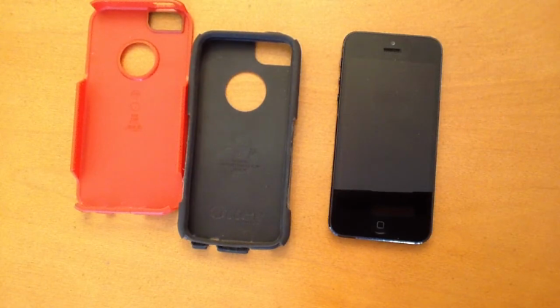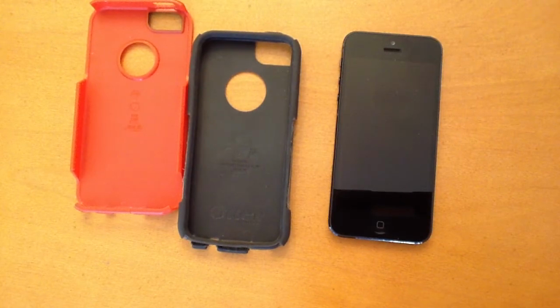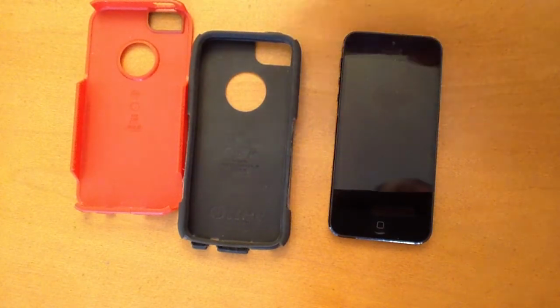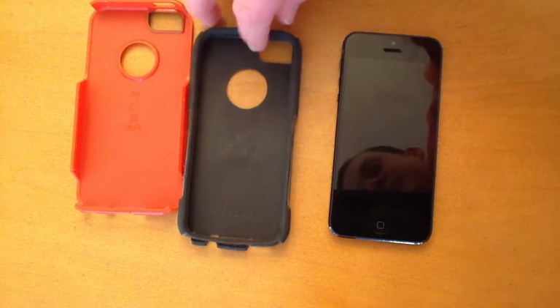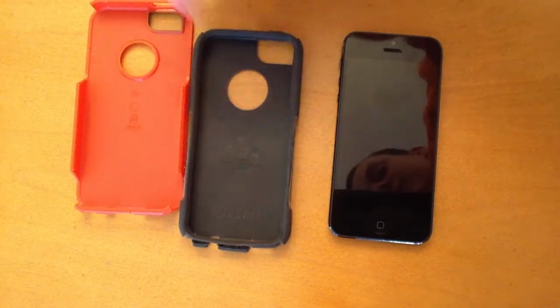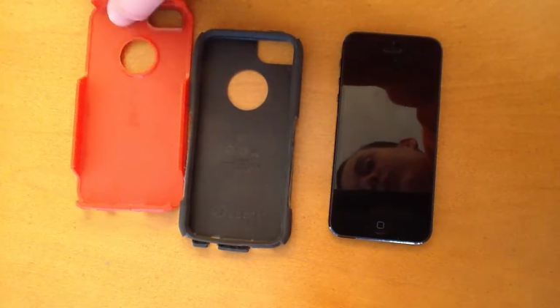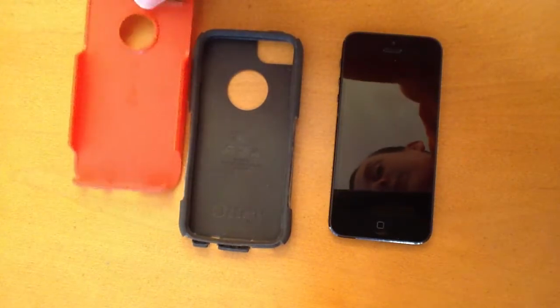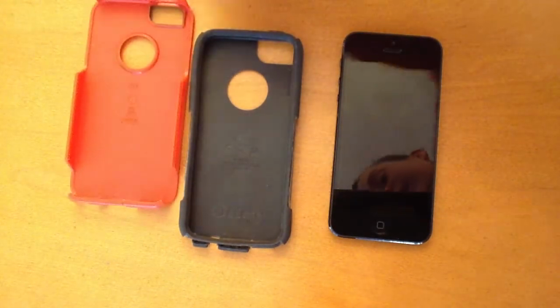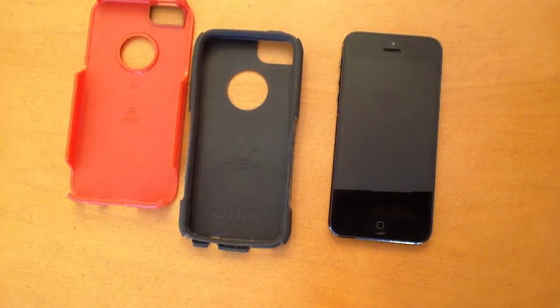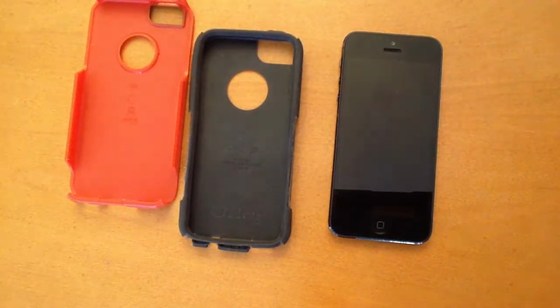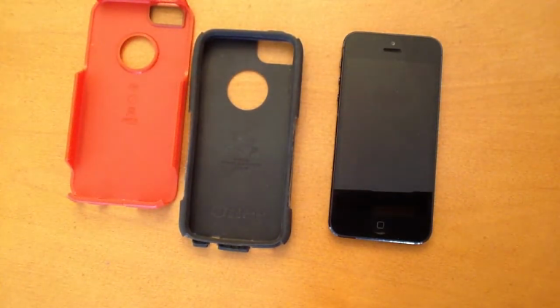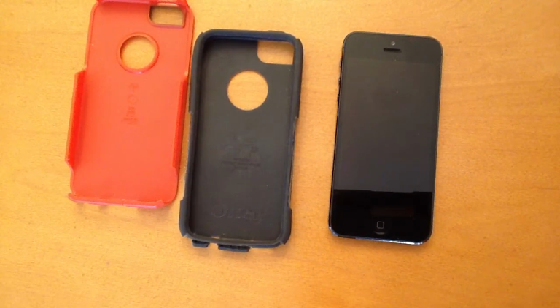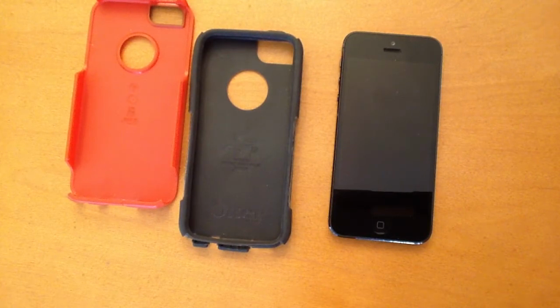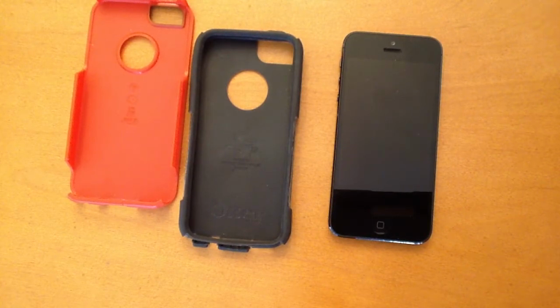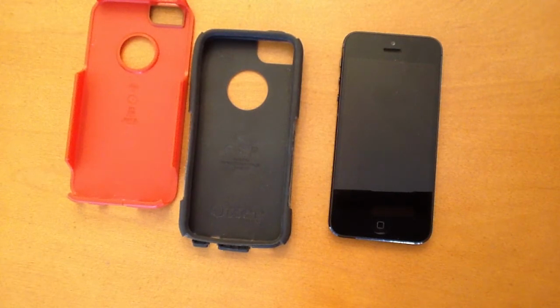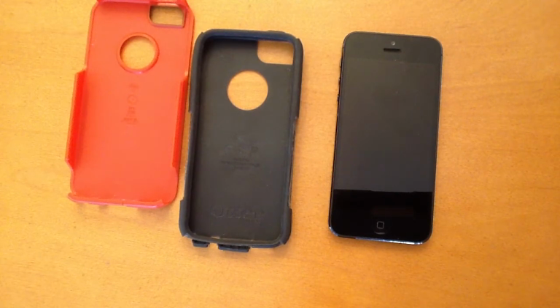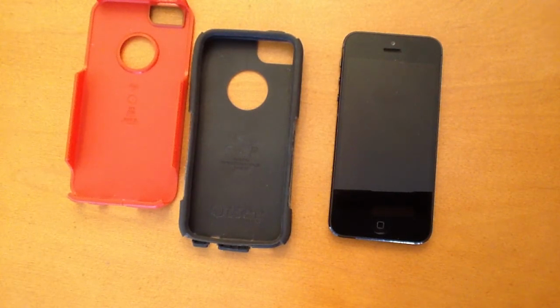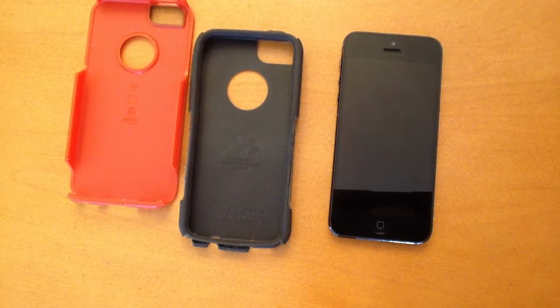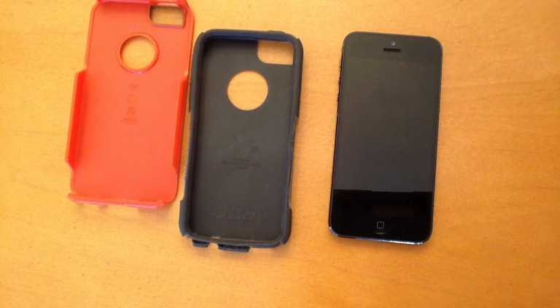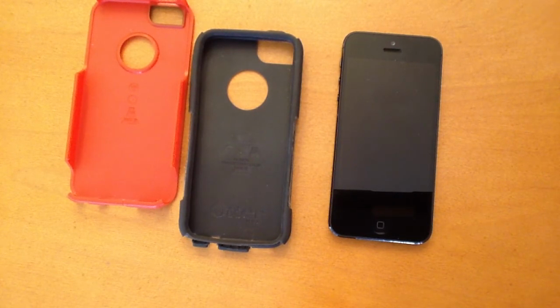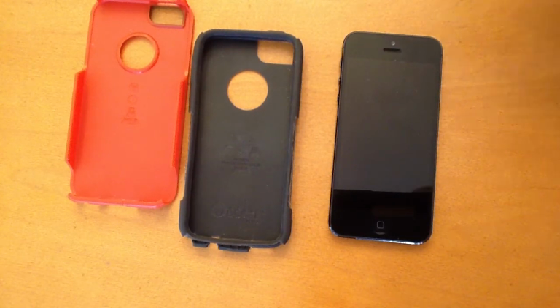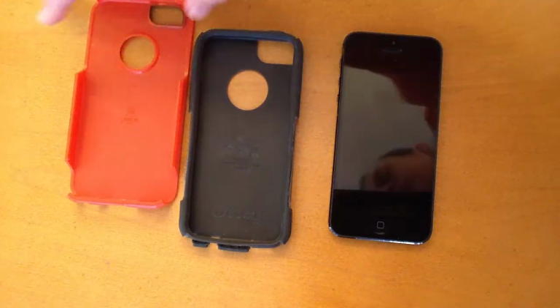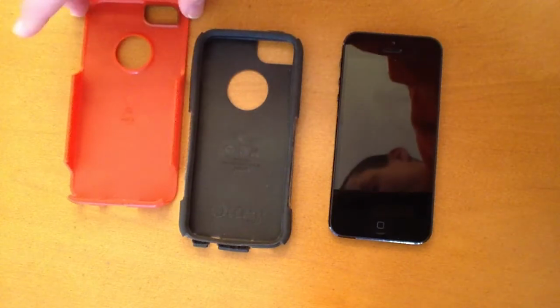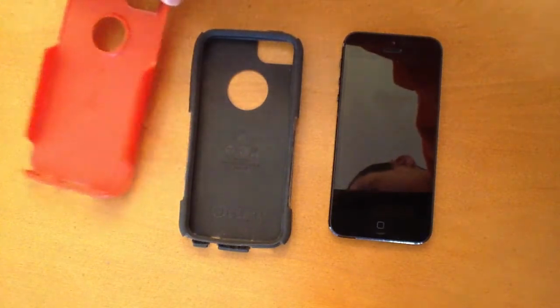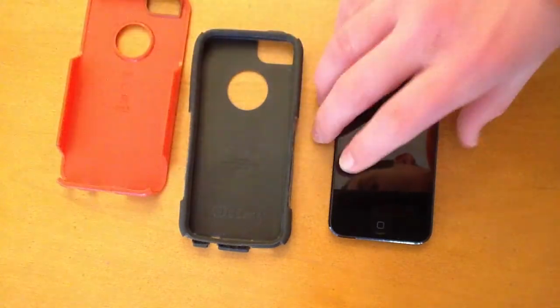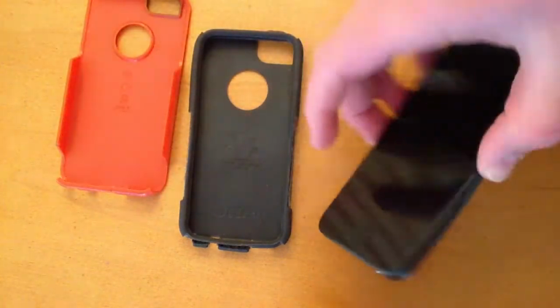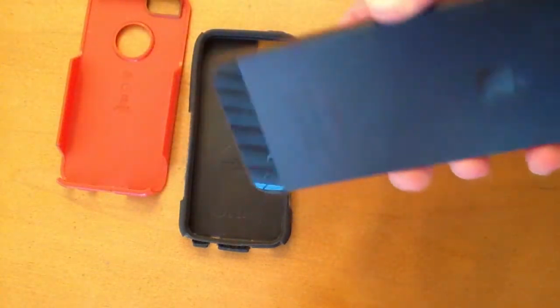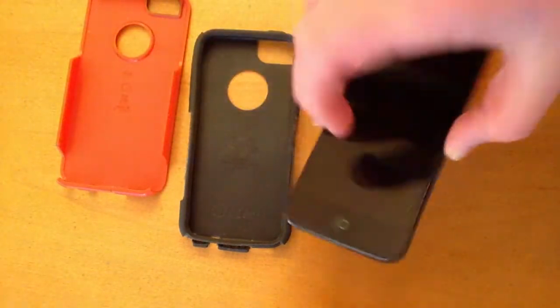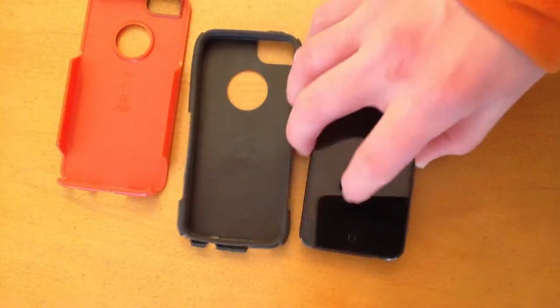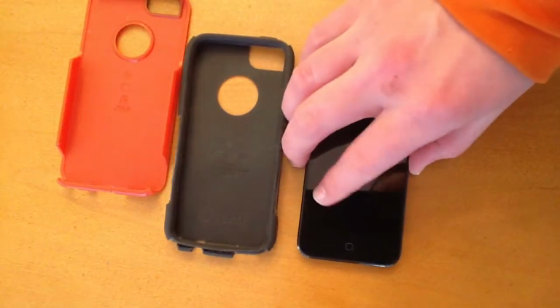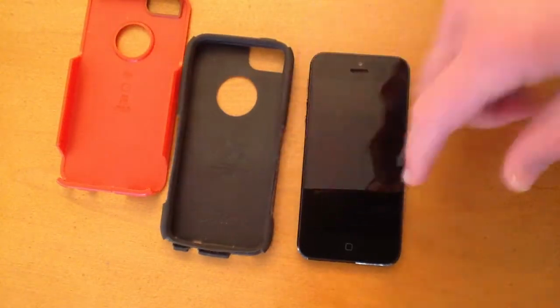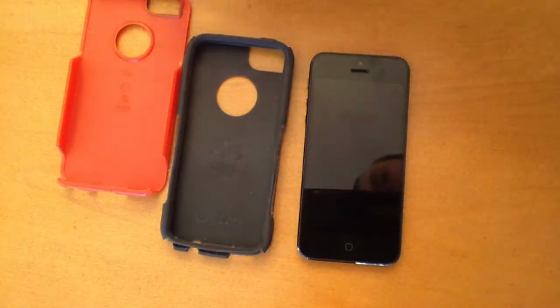Getting to the case — it's done a really good job of protecting my iPhone. I've dropped my iPhone about 4 or 5 times: a couple of times on the carpet, a couple of times on hardwood, and I think once on concrete. And no problem to the iPhone — no scratches, no dents, no cracks in the screen.